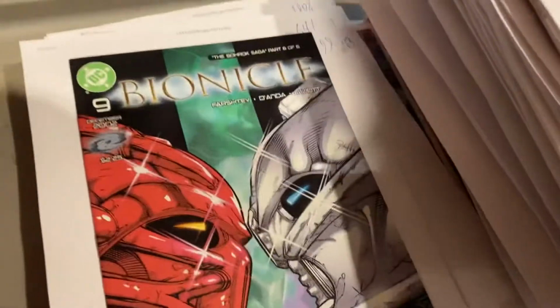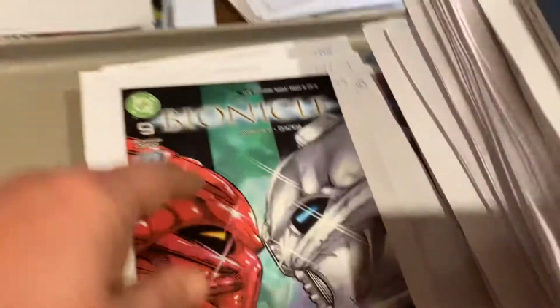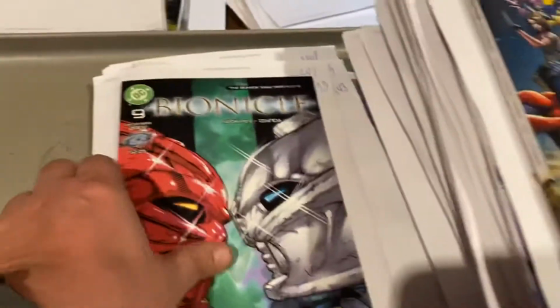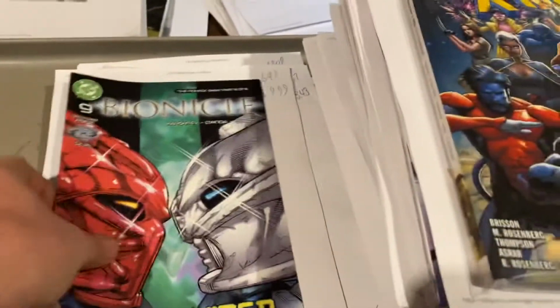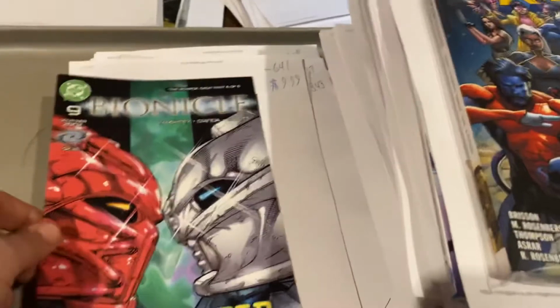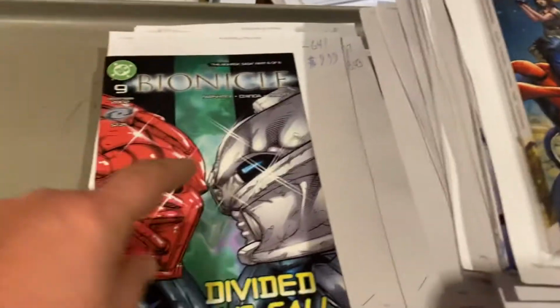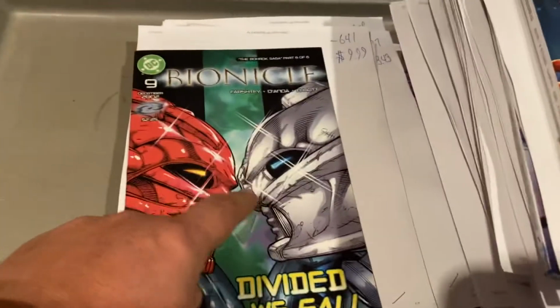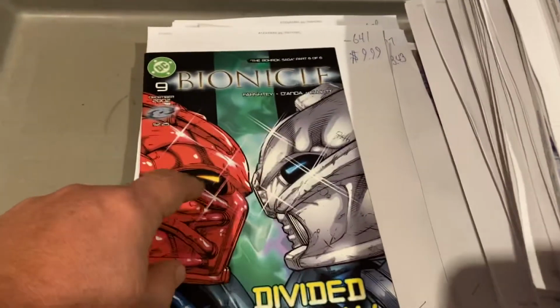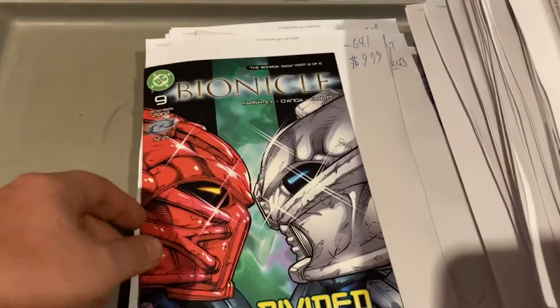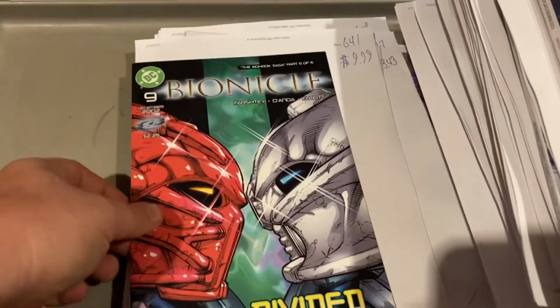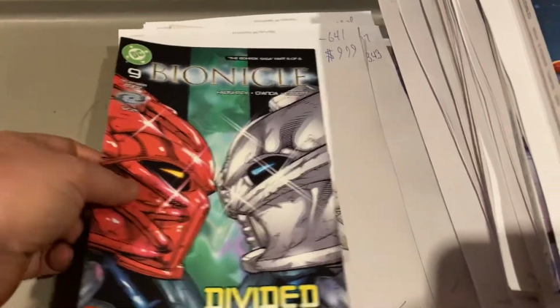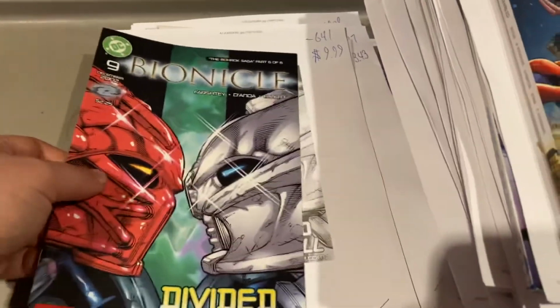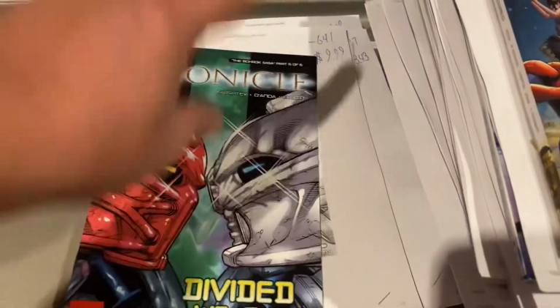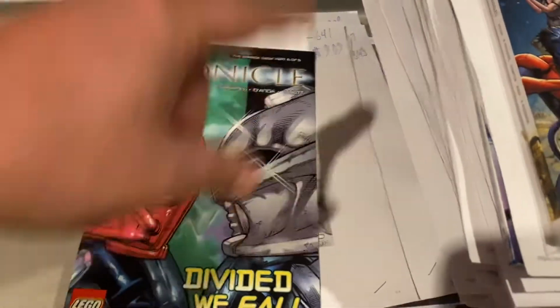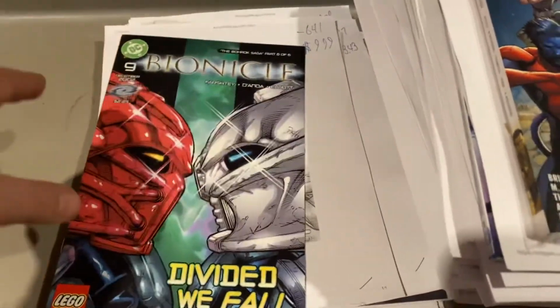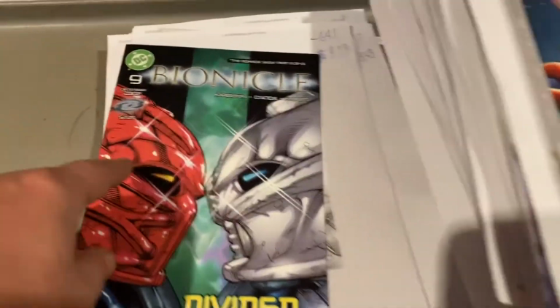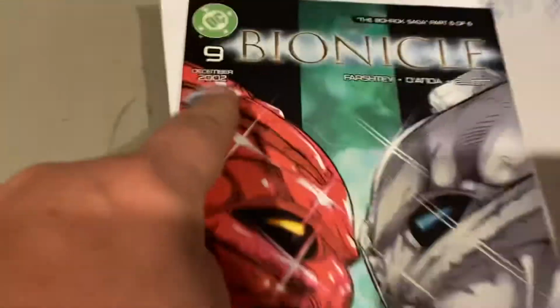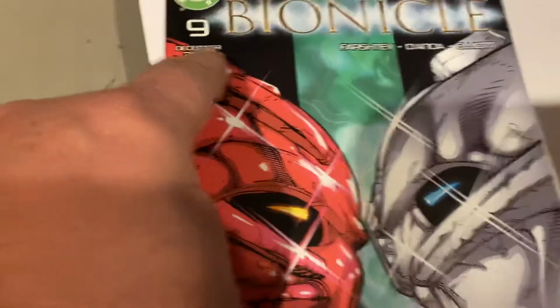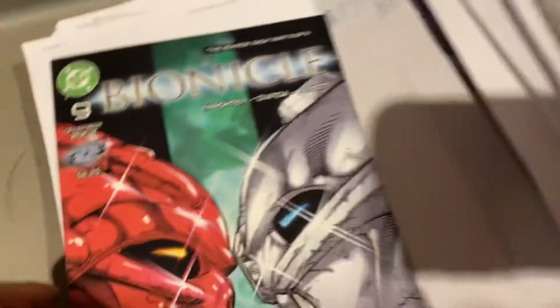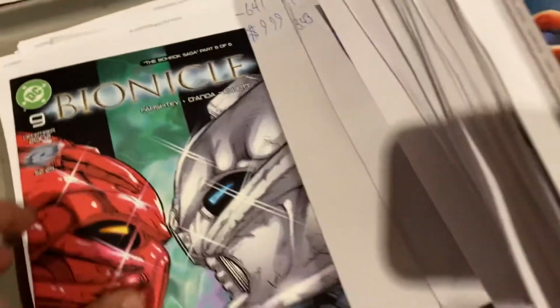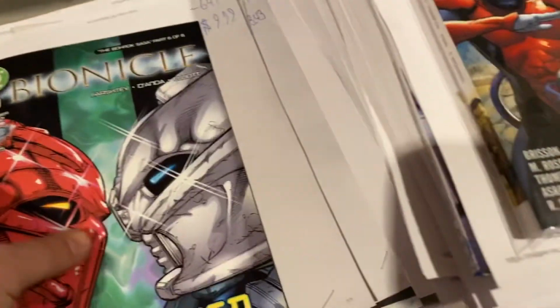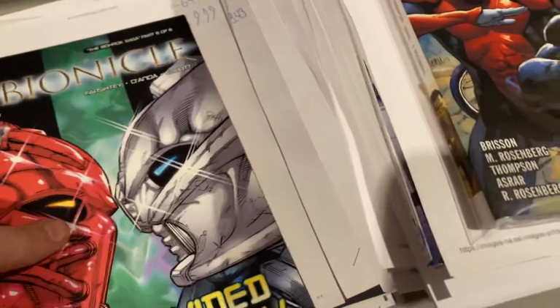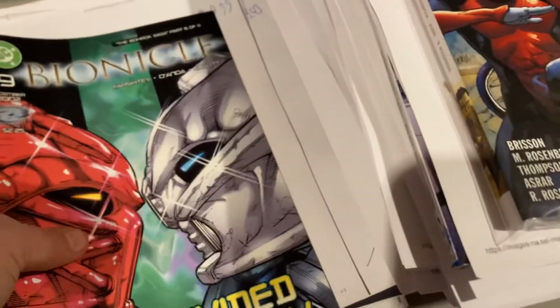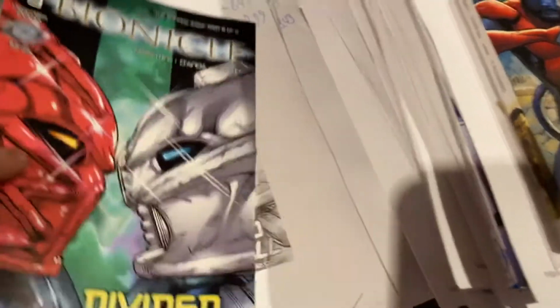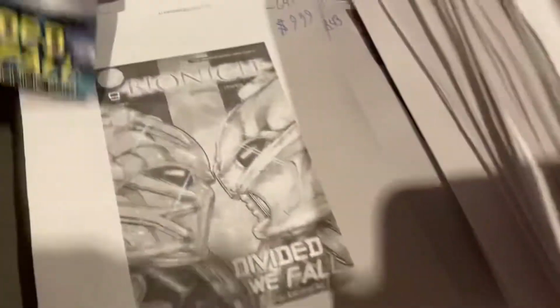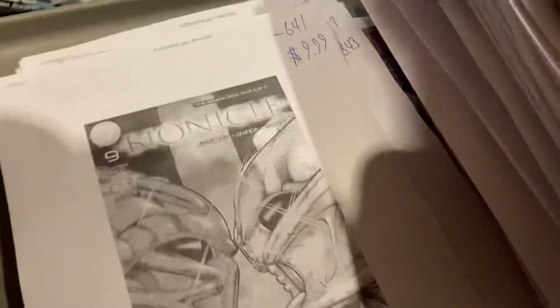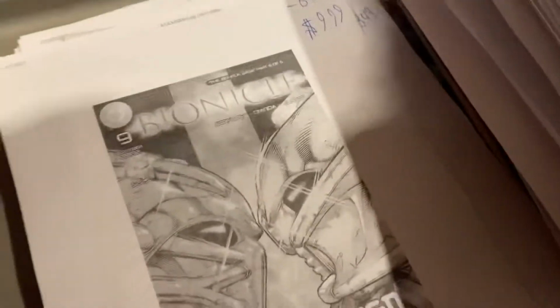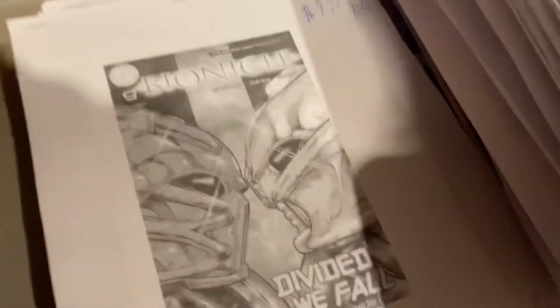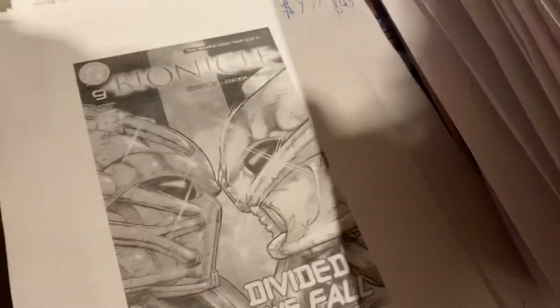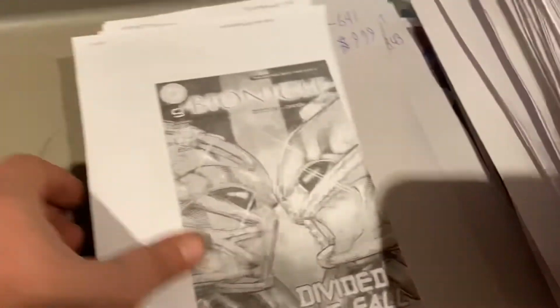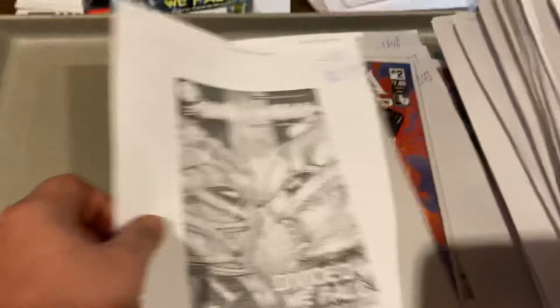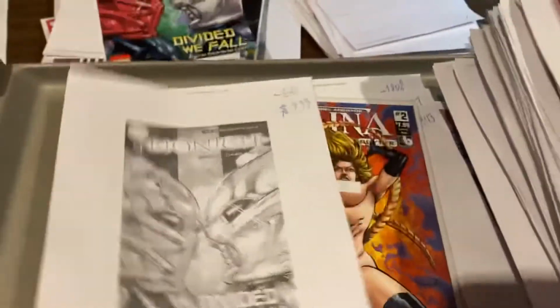Bionicles — I'm predicting this — Bionicles is going to be hot, guys. All the trends are coming back around. This came out in 2001, 2002. It has been 20 years and just in time to come back. $9.99.